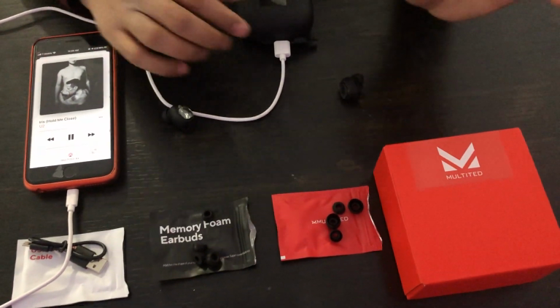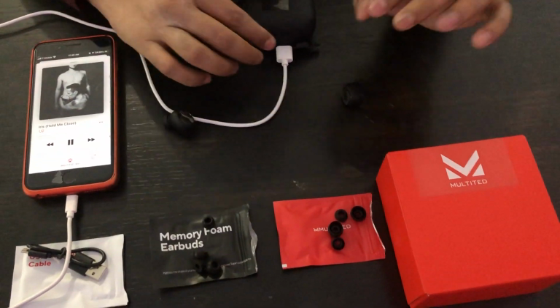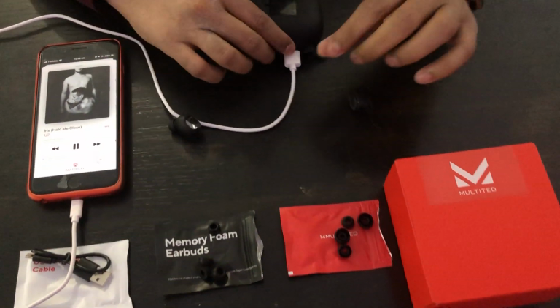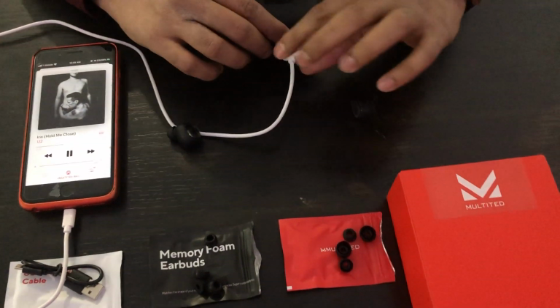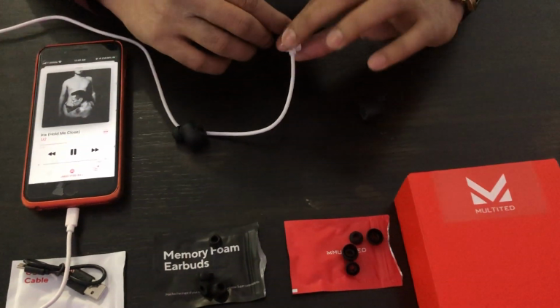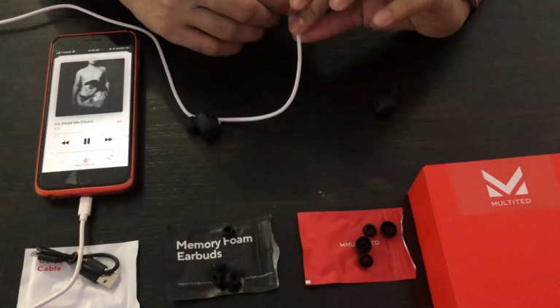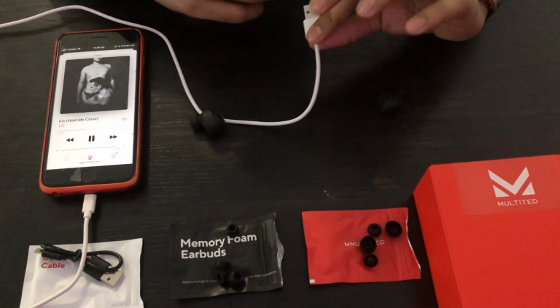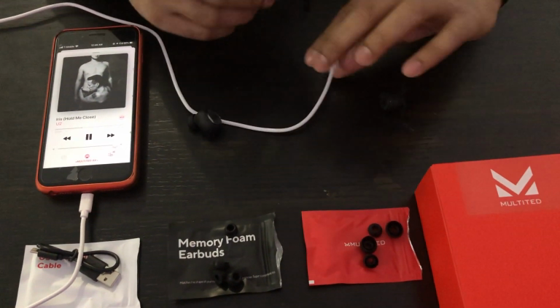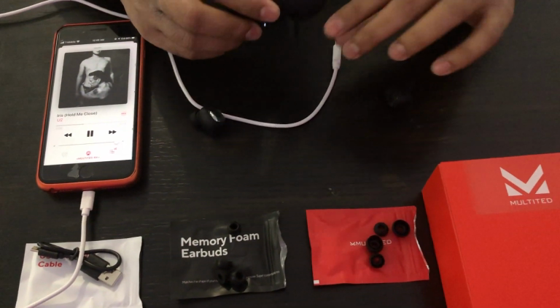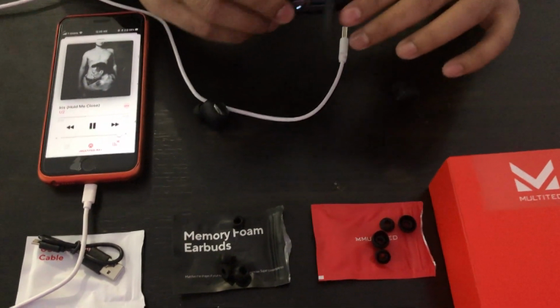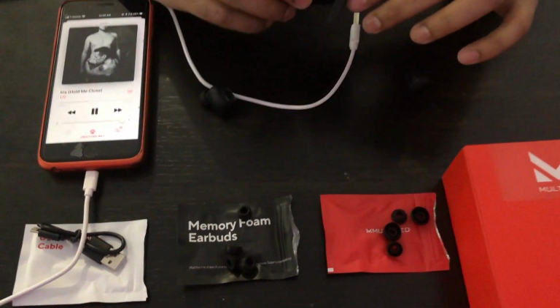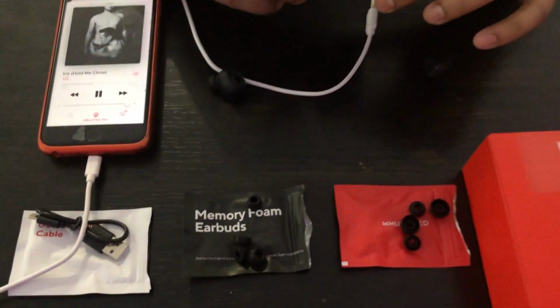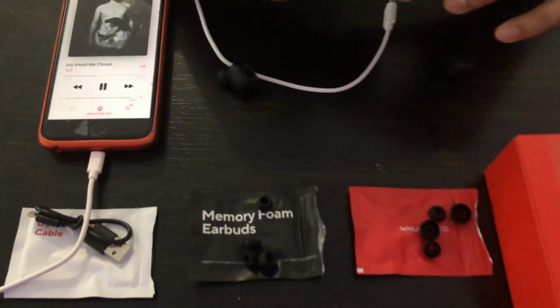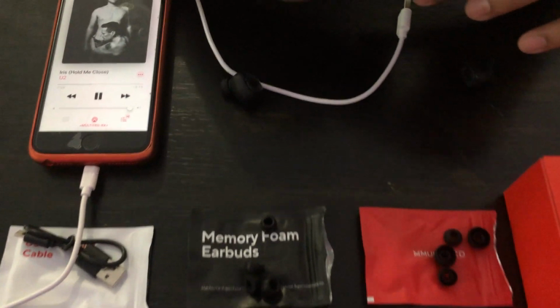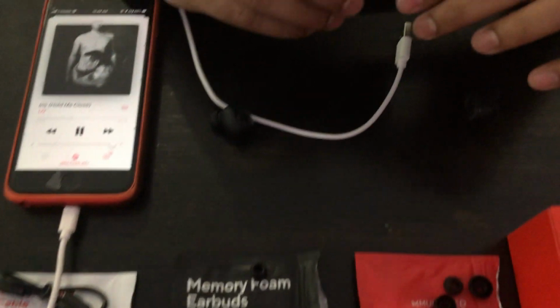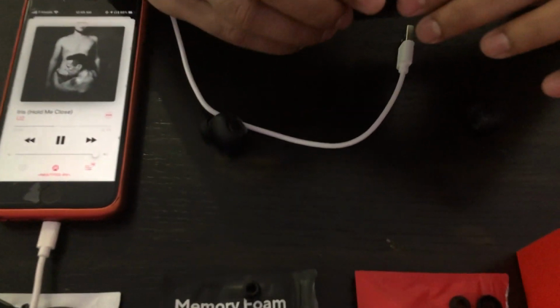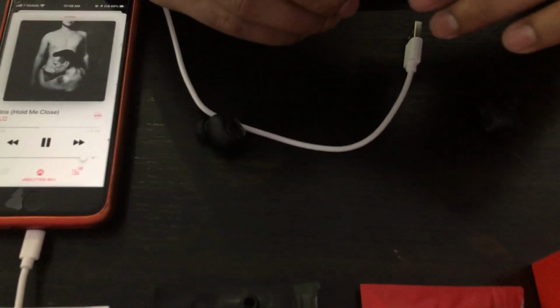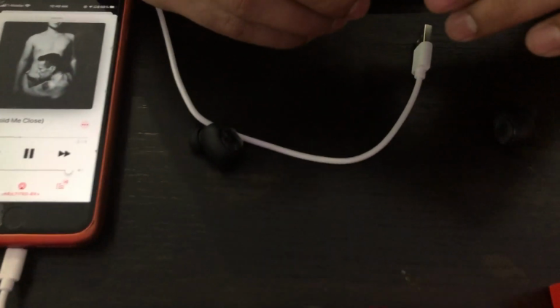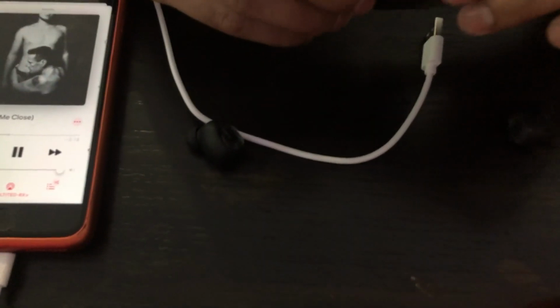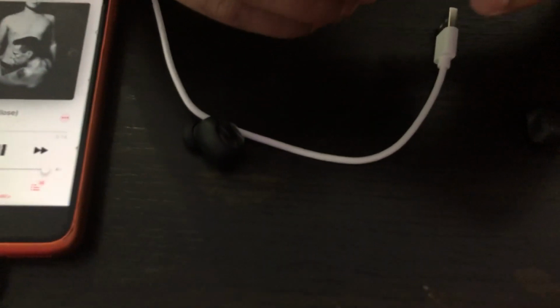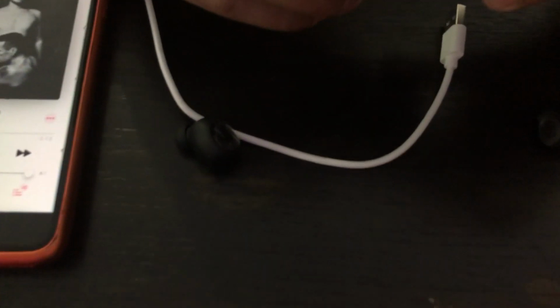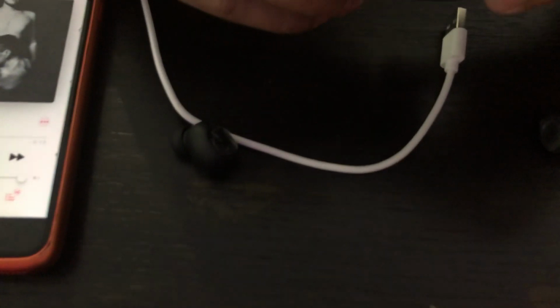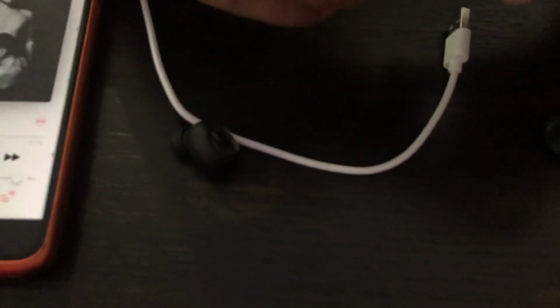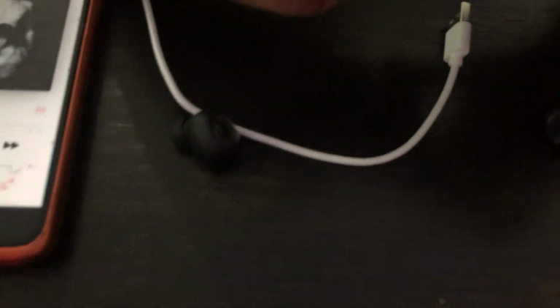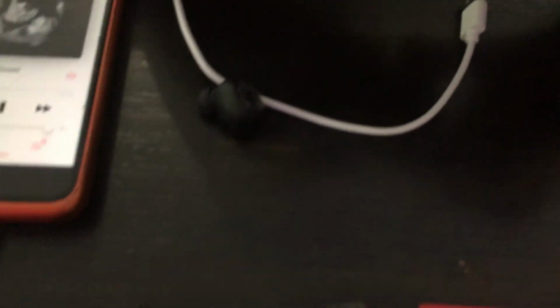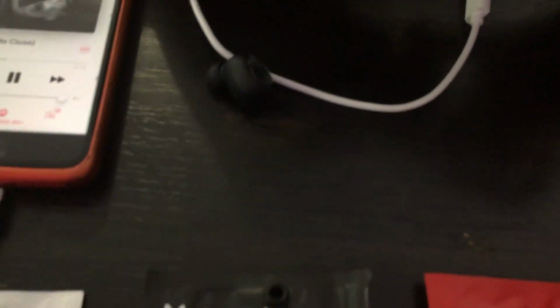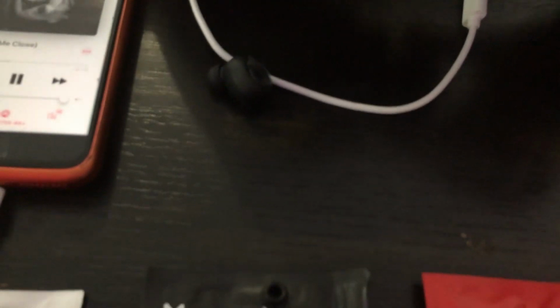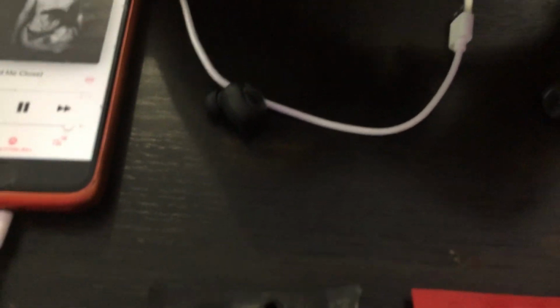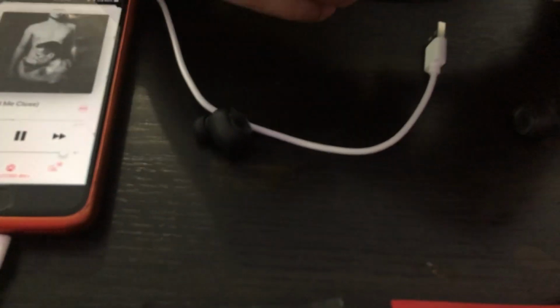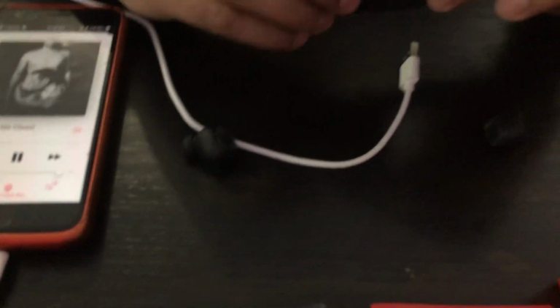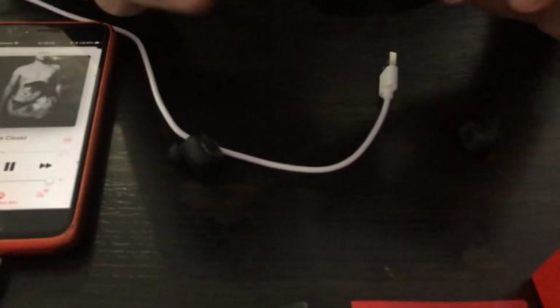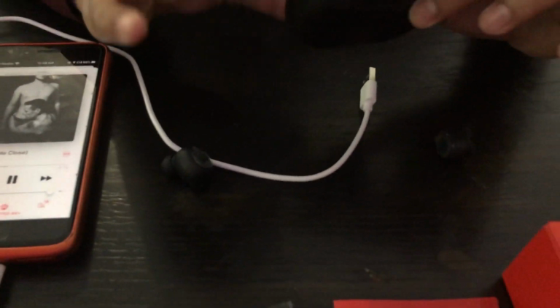The sound quality is amazing. It's really good. Especially the bass — the bass is really good on these earbuds.